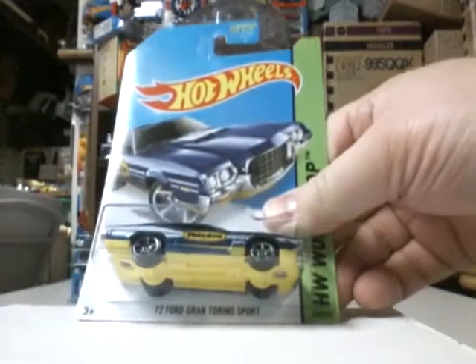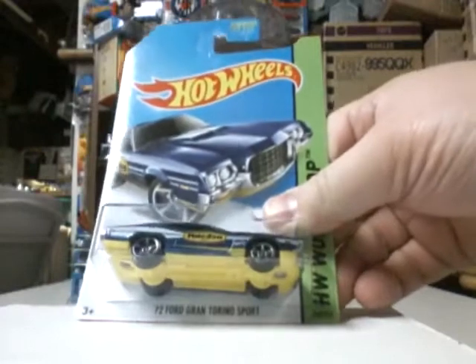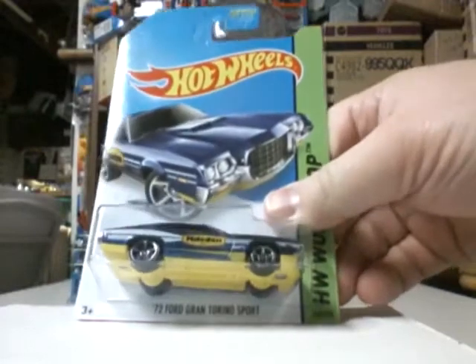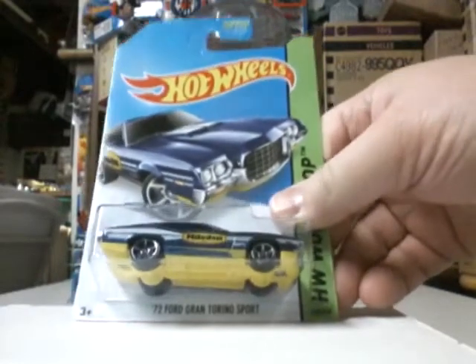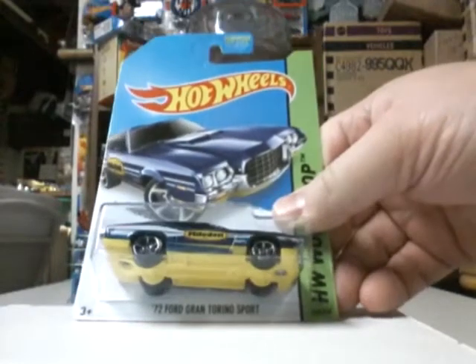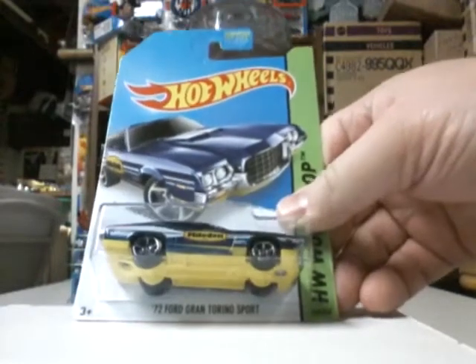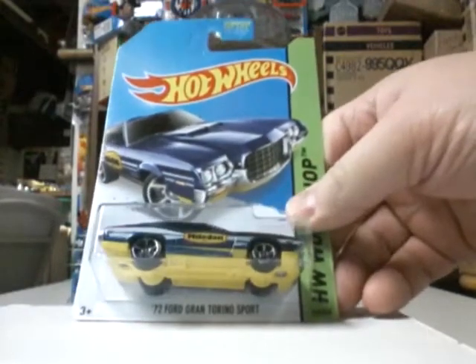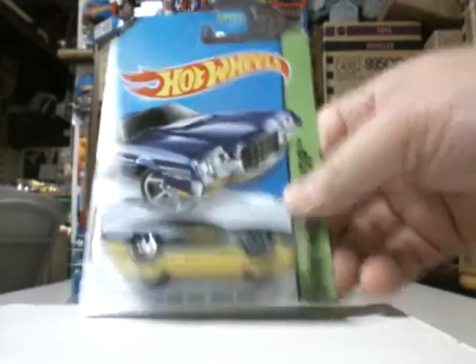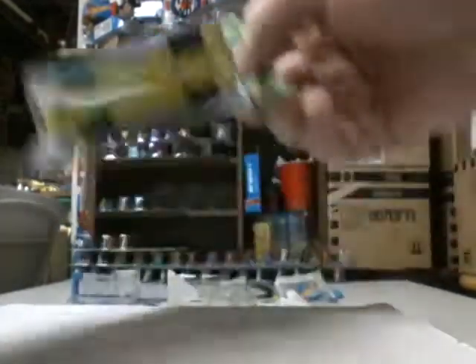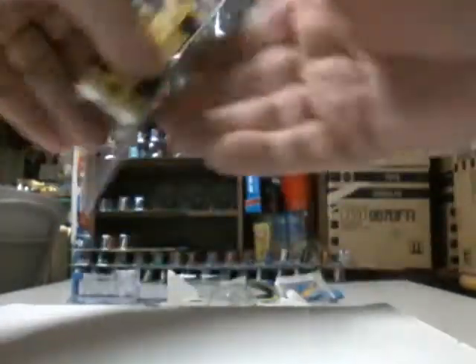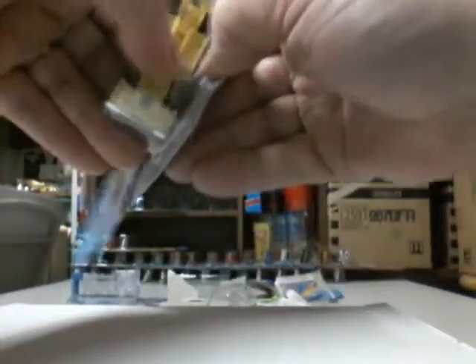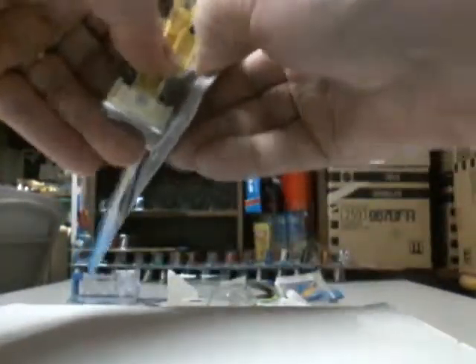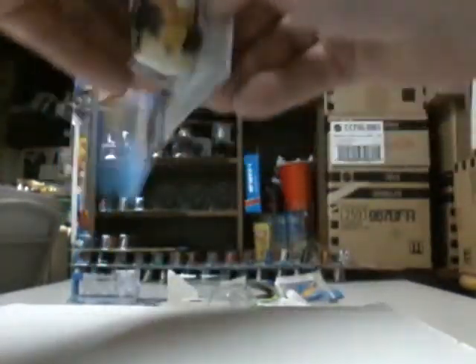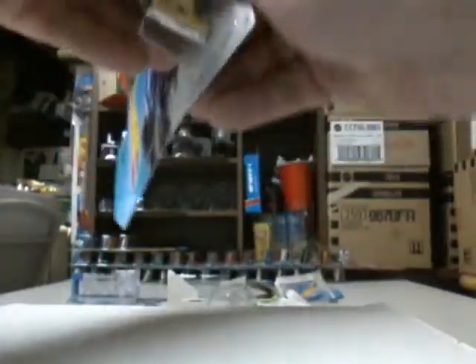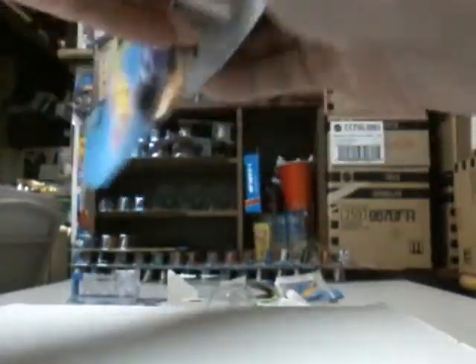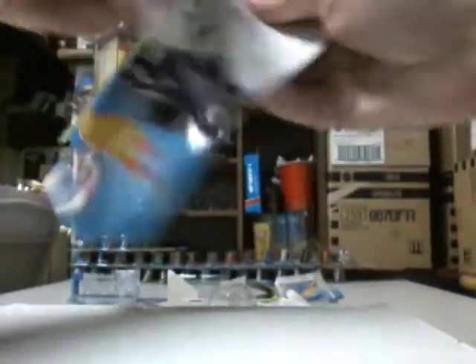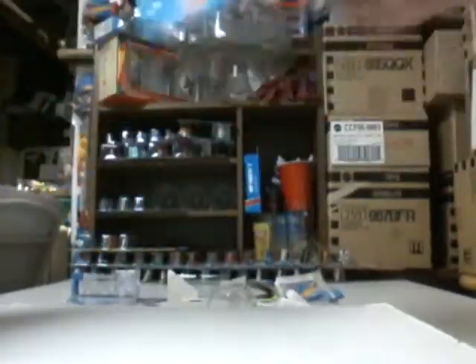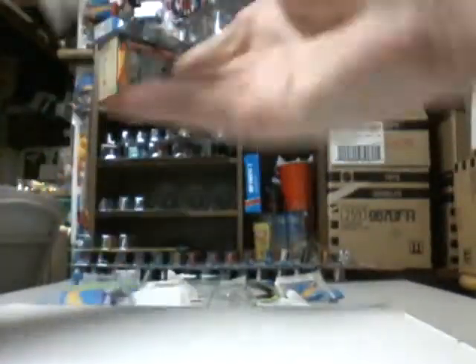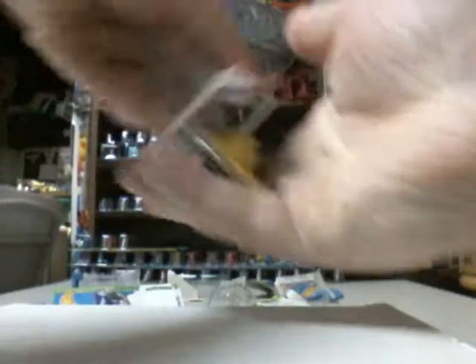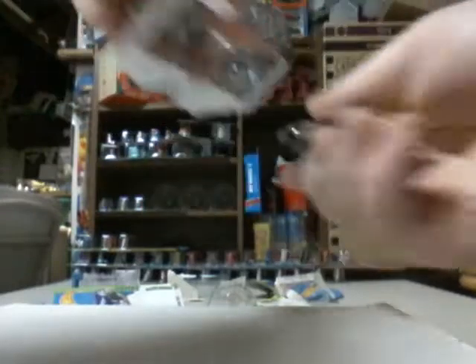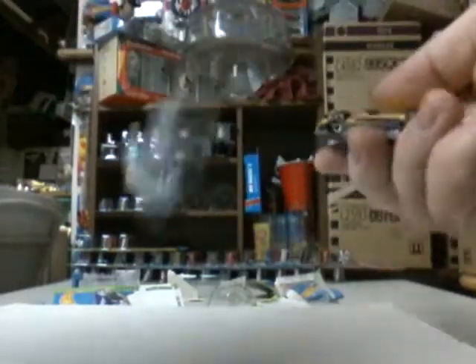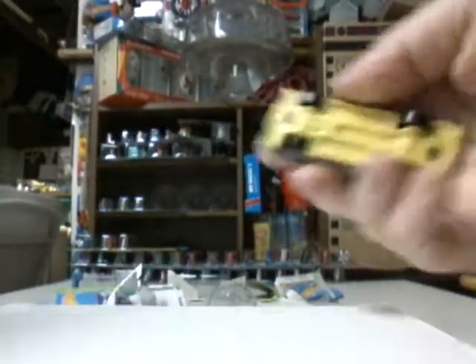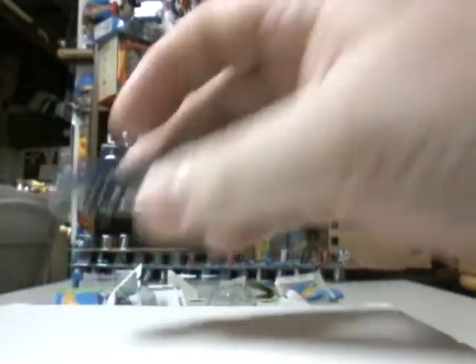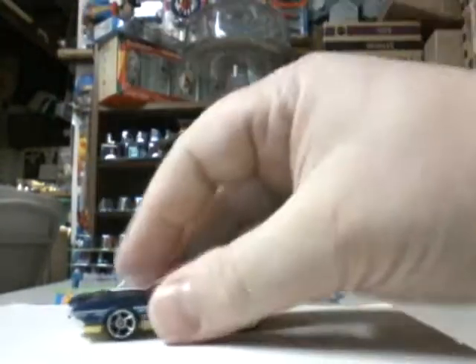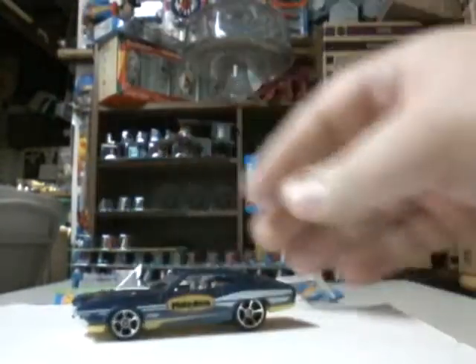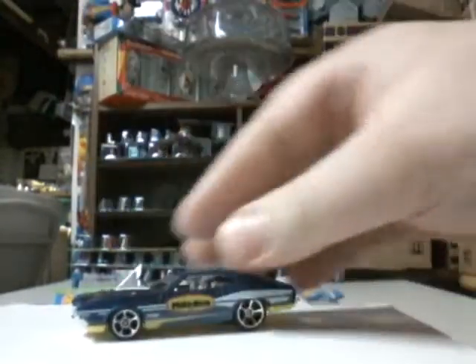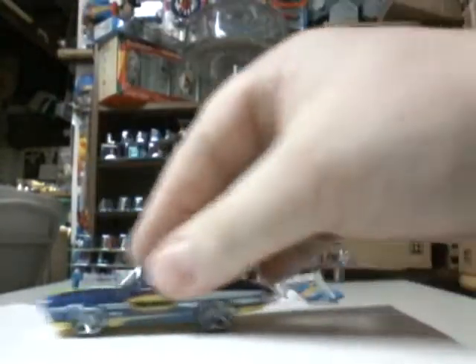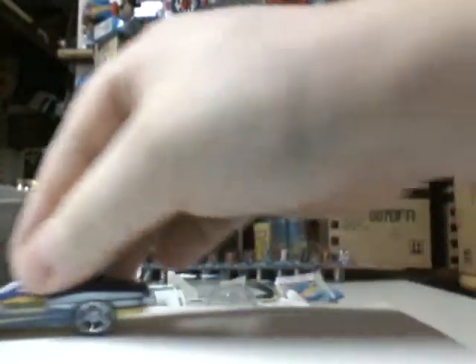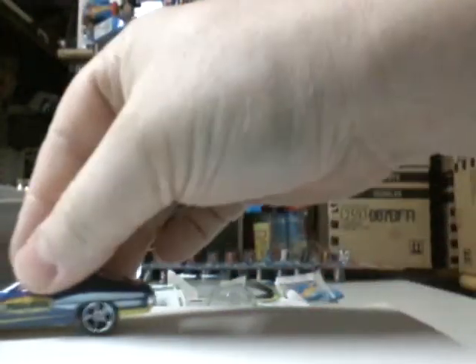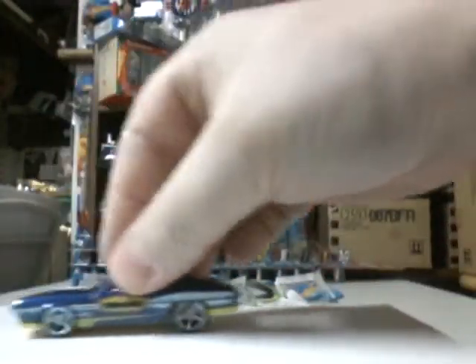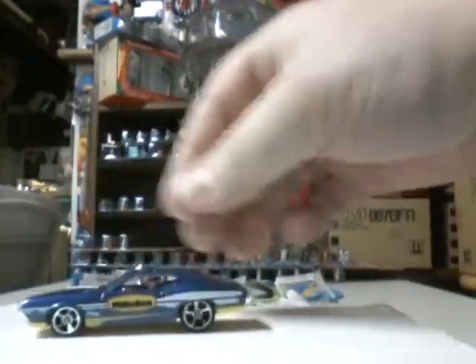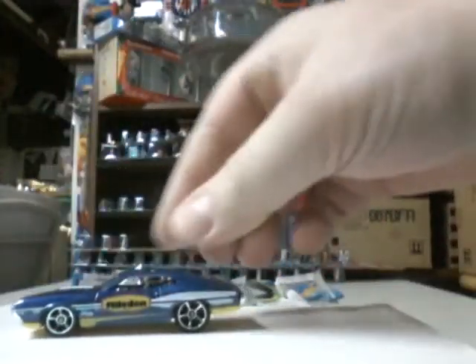72 Ford Gran Torino Sport — cracking. That's a nice car.